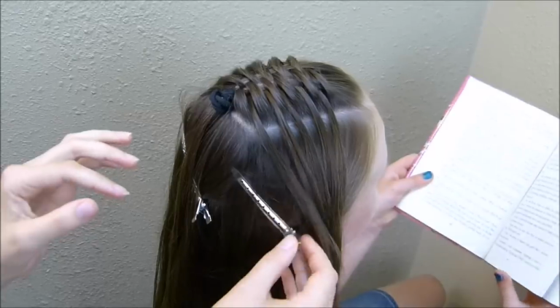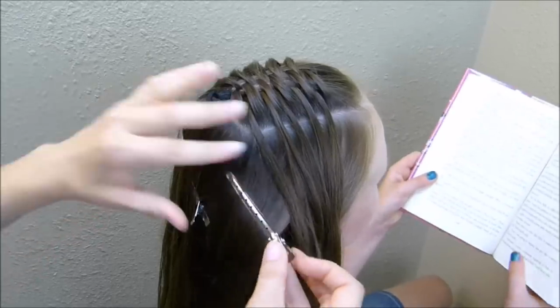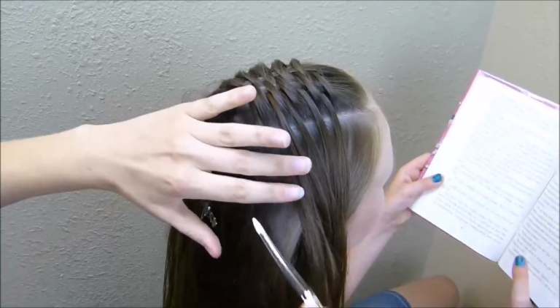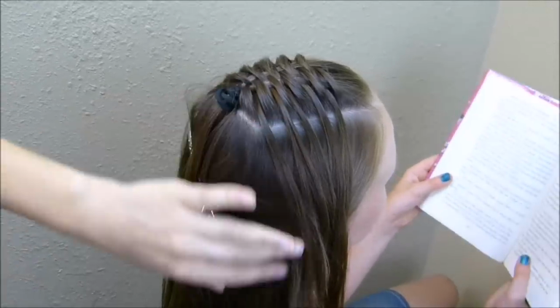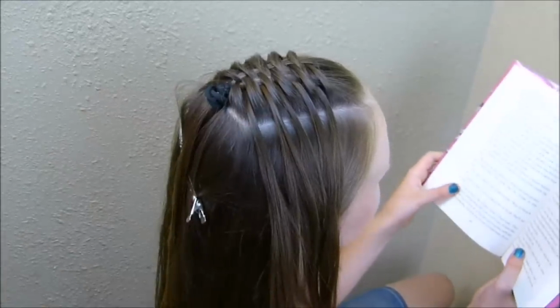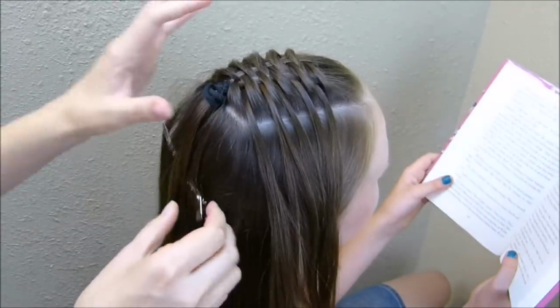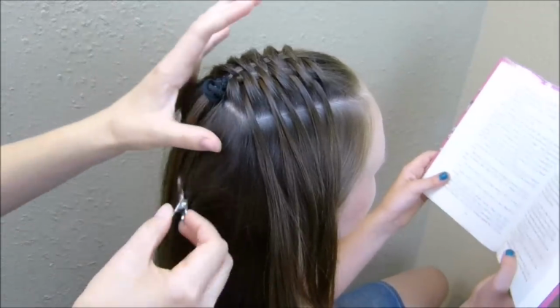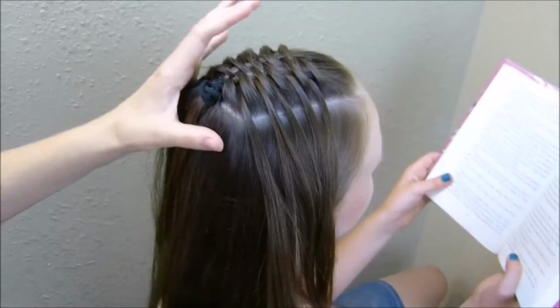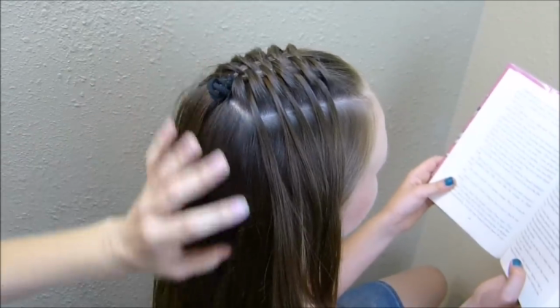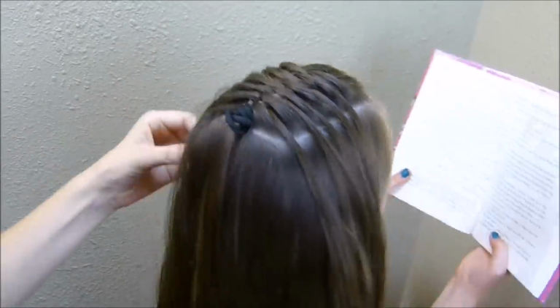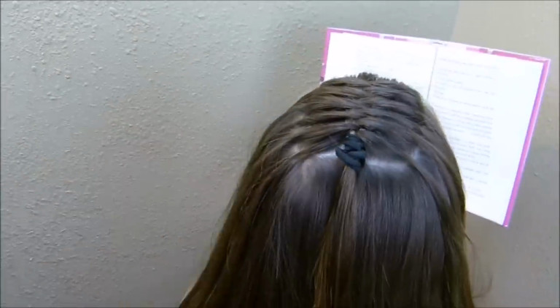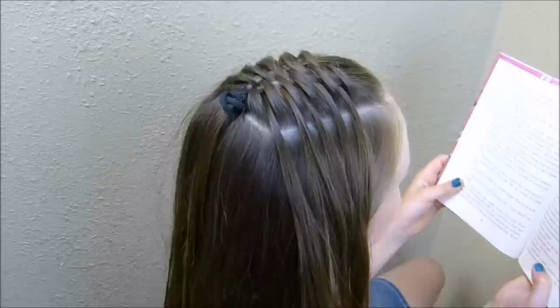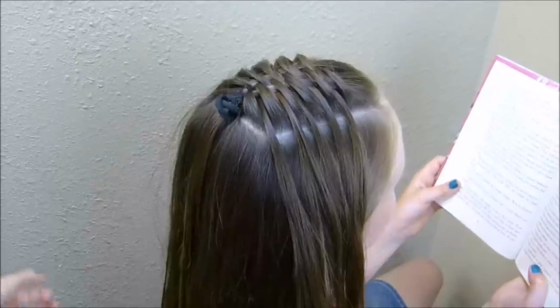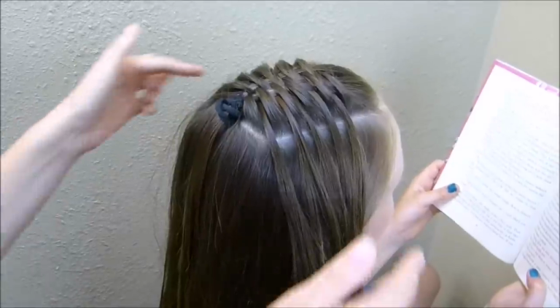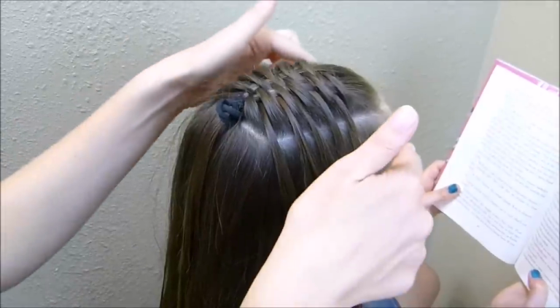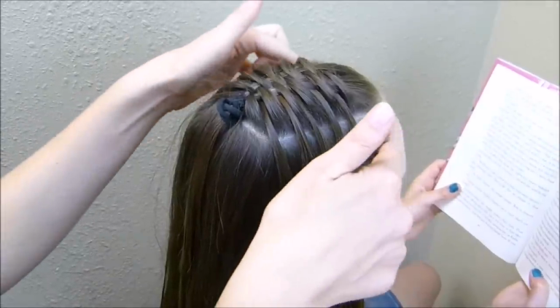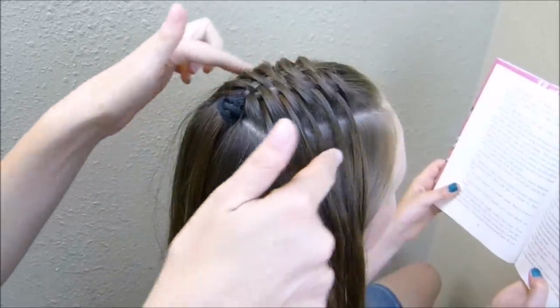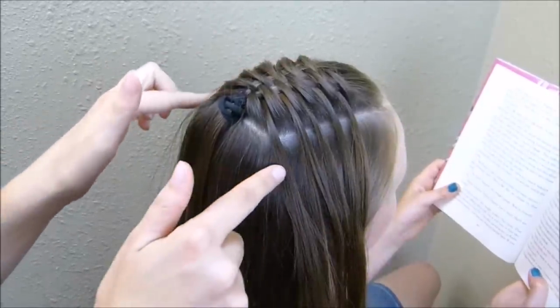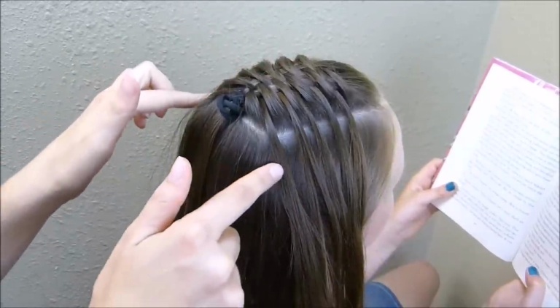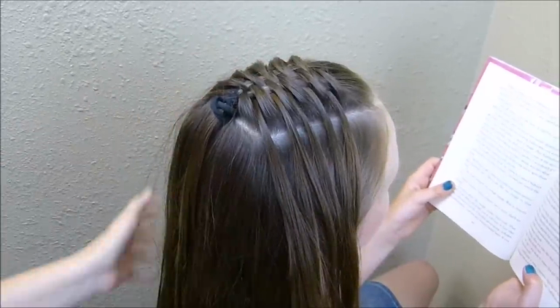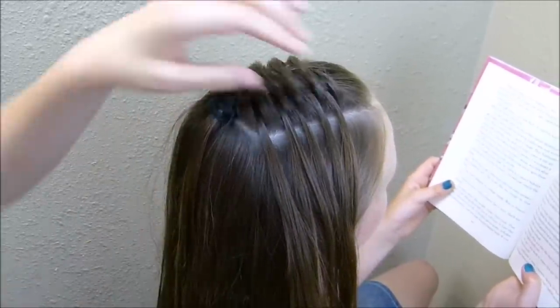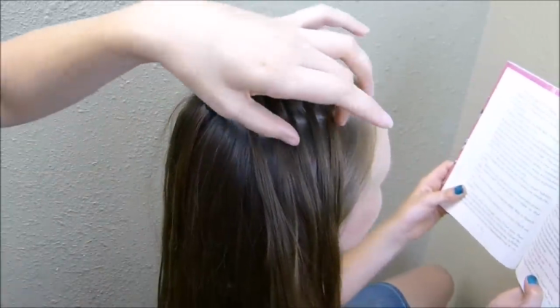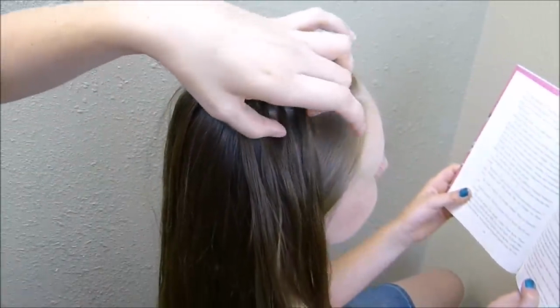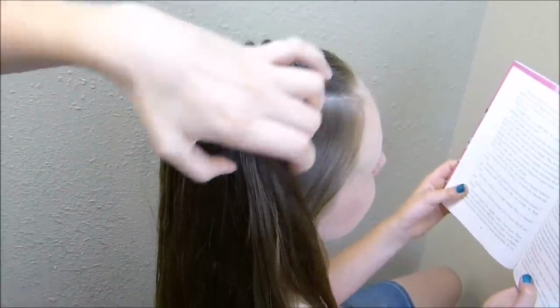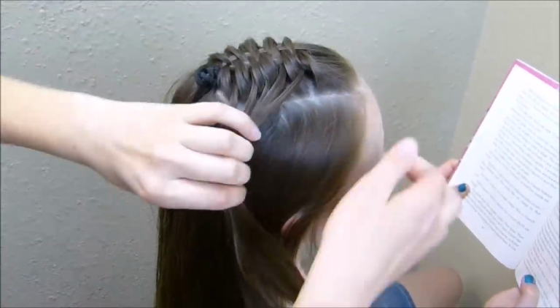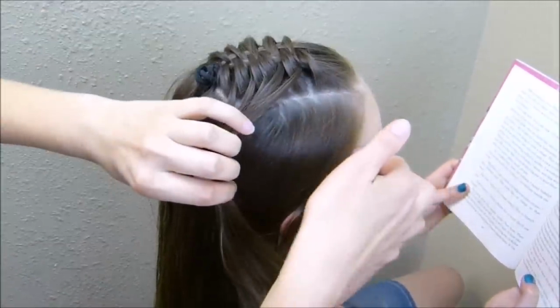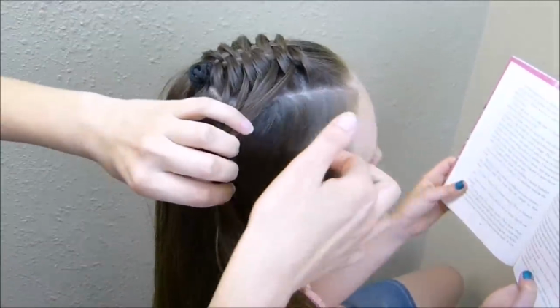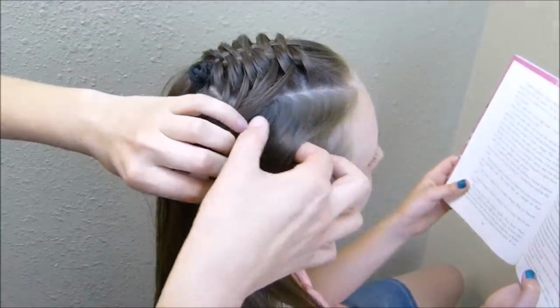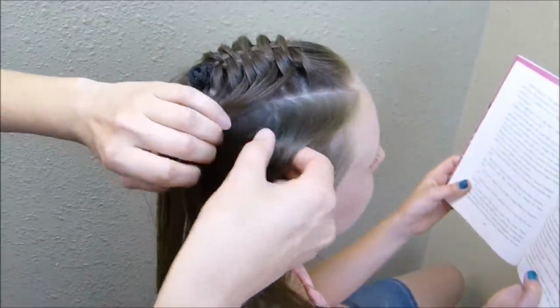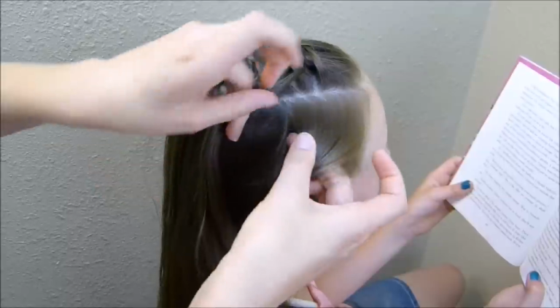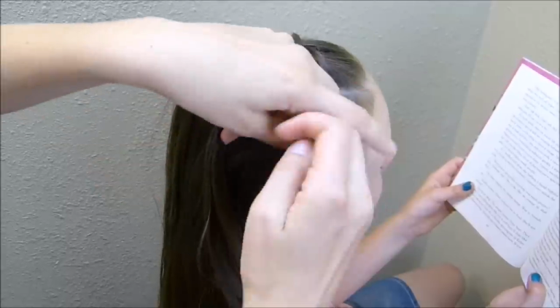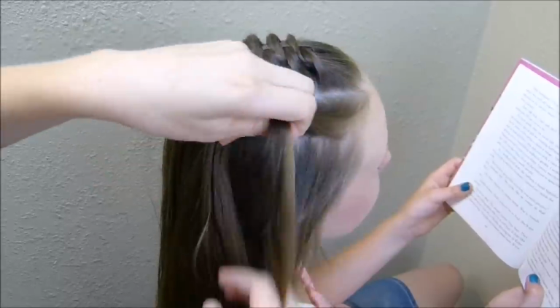I'm going to go ahead and take these clips out now, and then I'm going to be making a braid along each side of this weave. I'm just going to be grabbing a small section of hair here in the front.